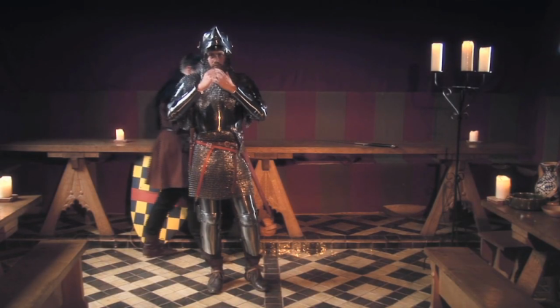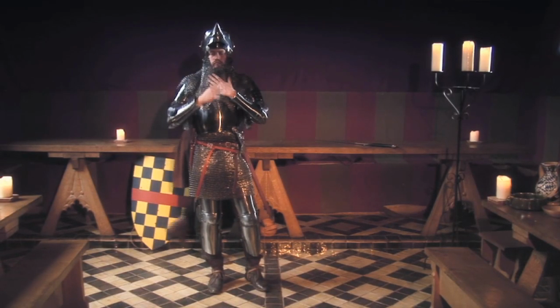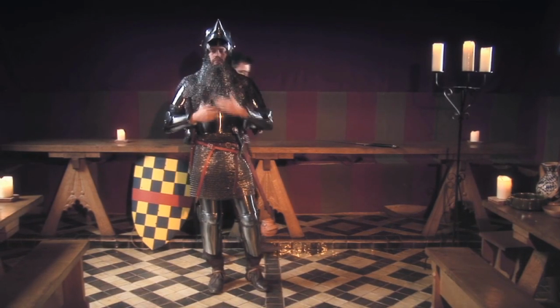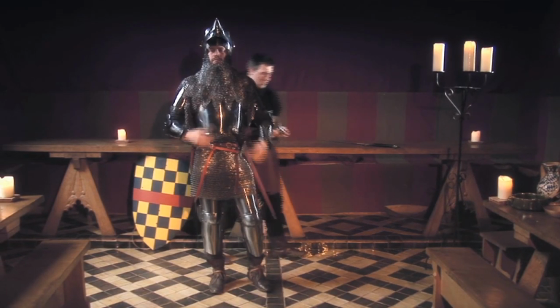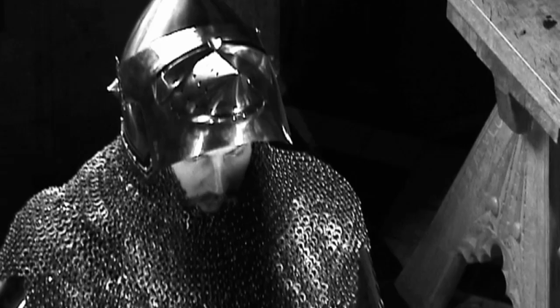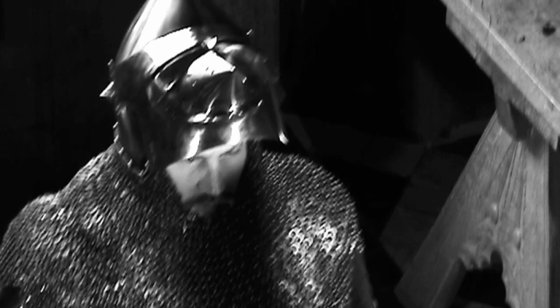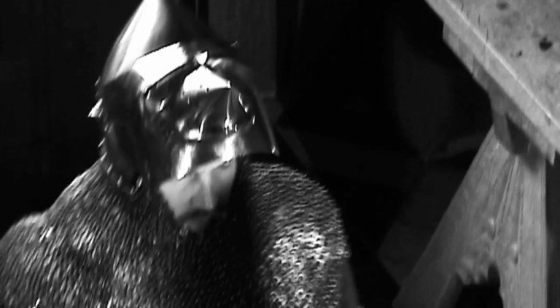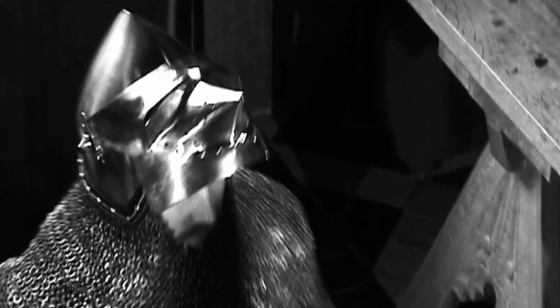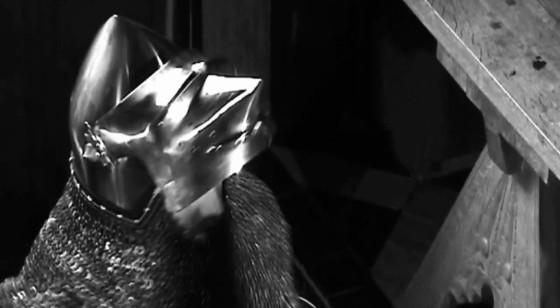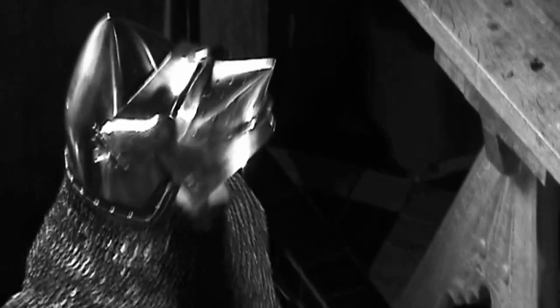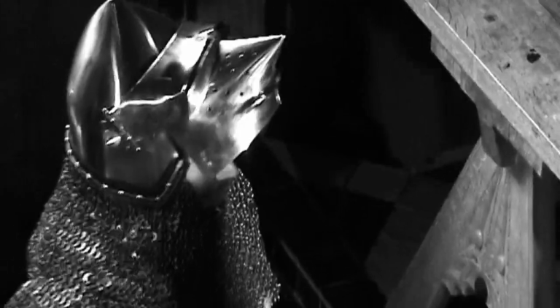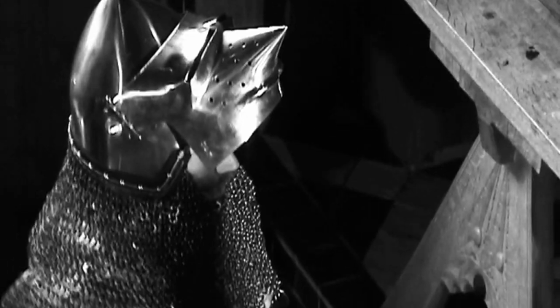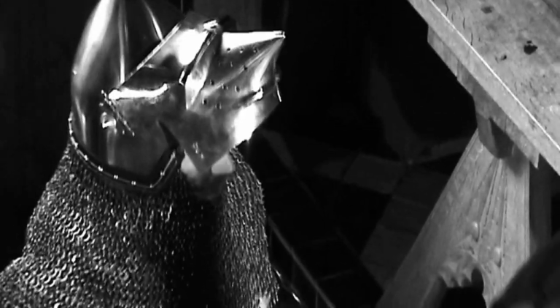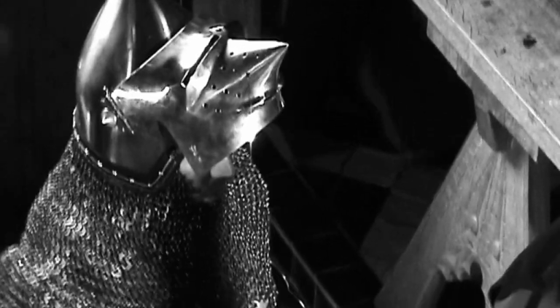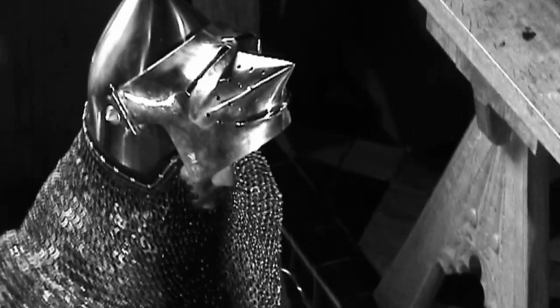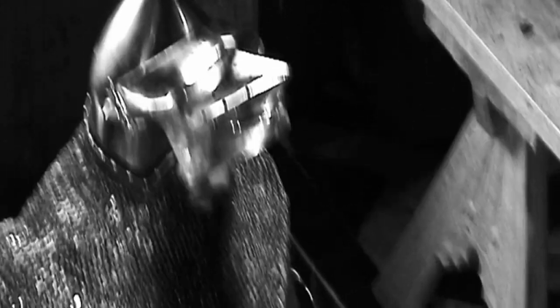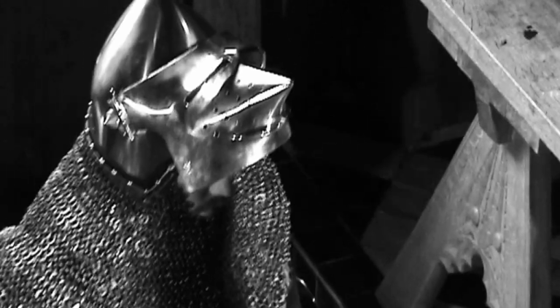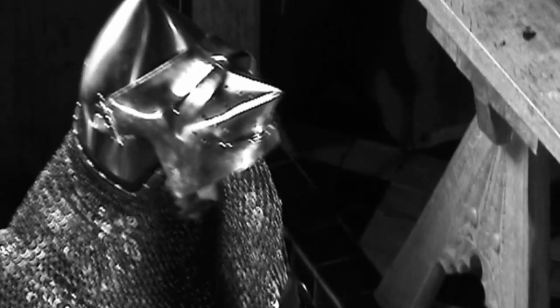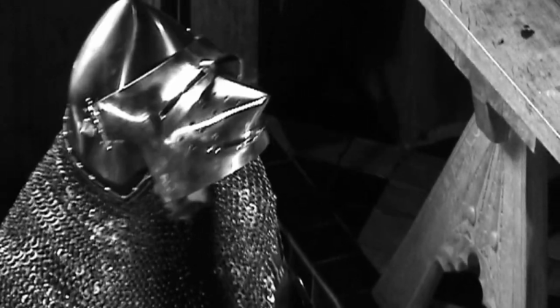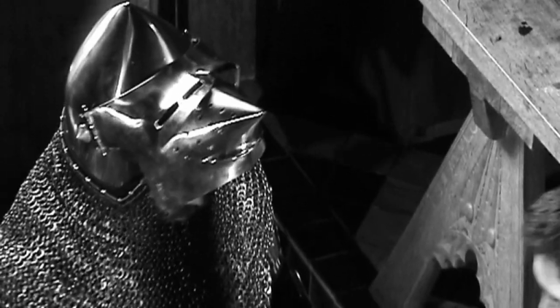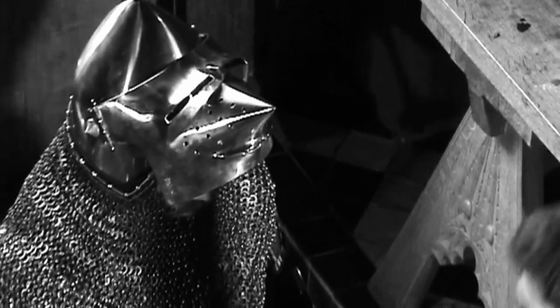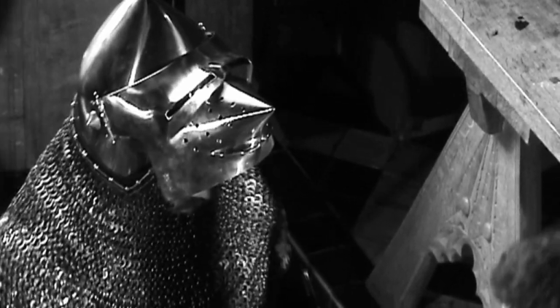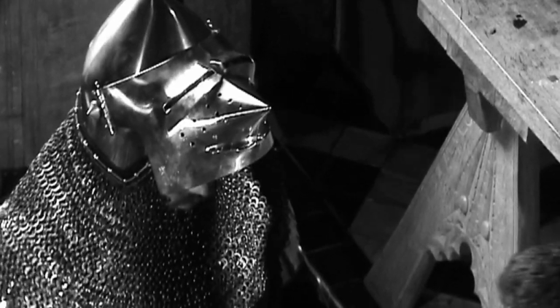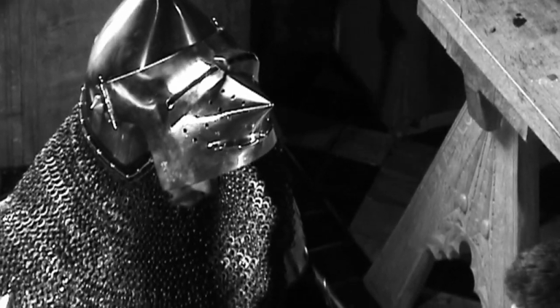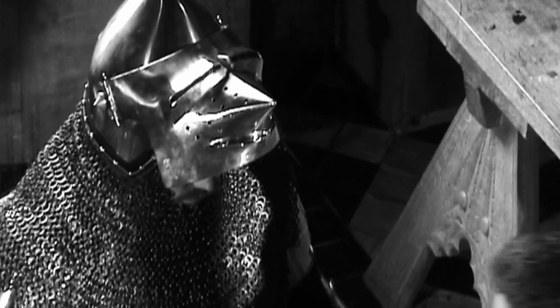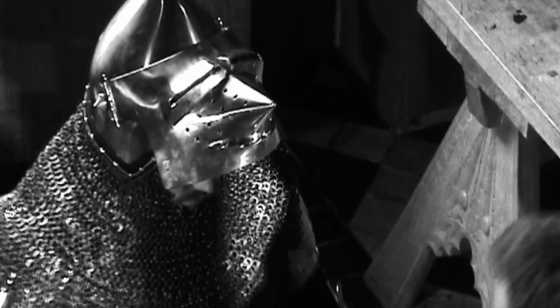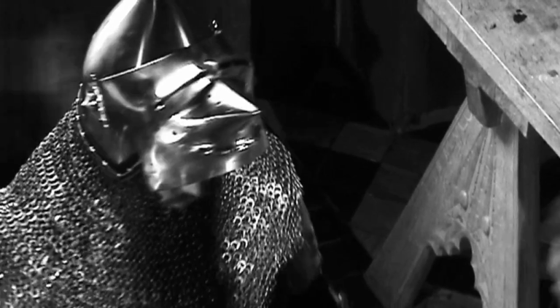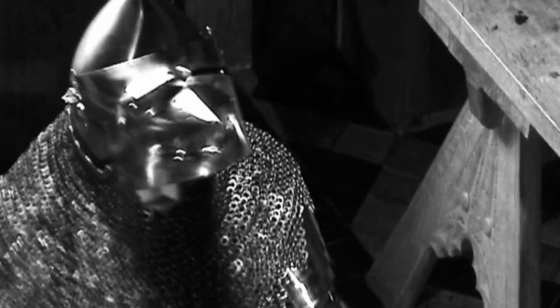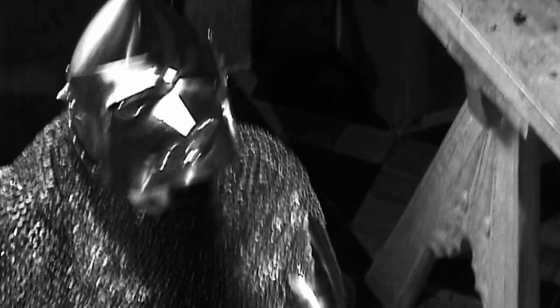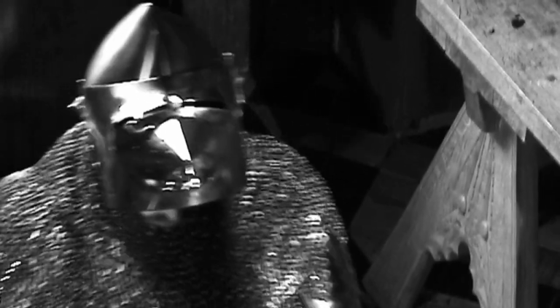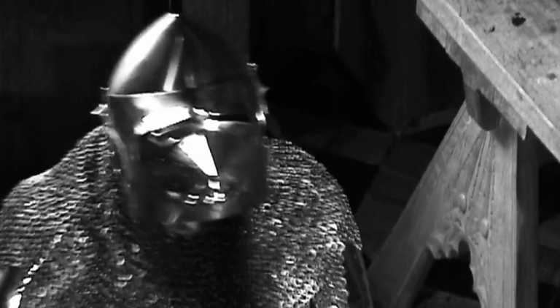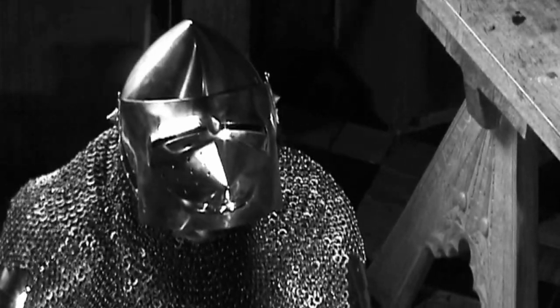The visor is attached to the skull of the helmet by a pair of removable pins, so that if desired it could be taken off altogether.